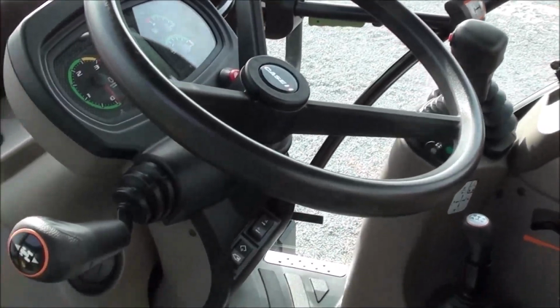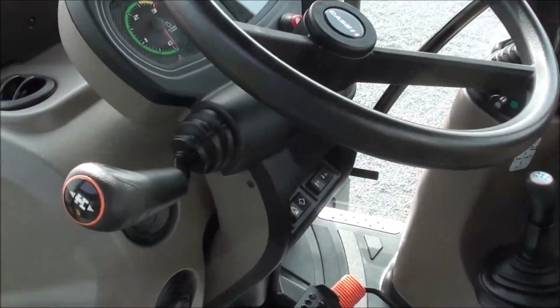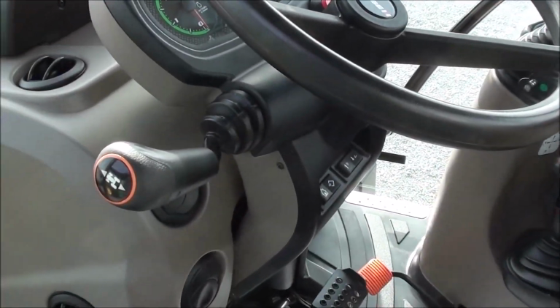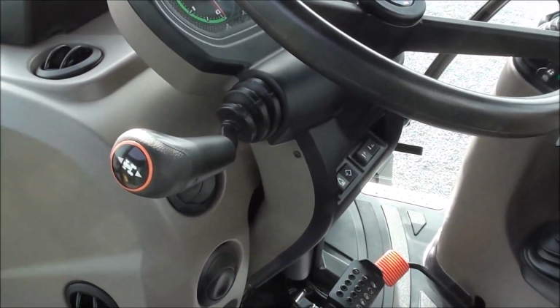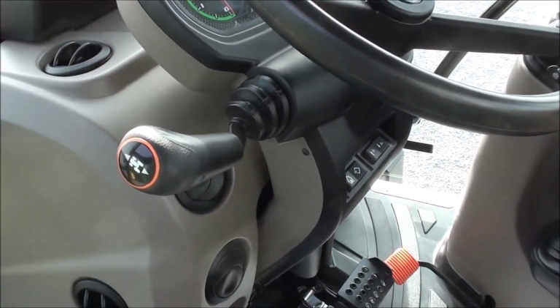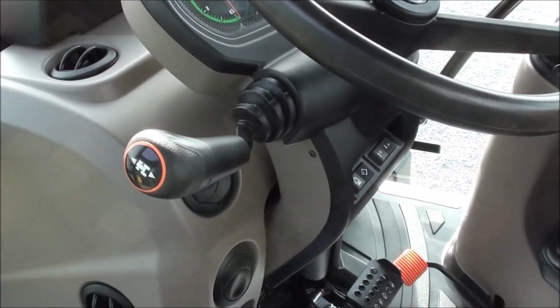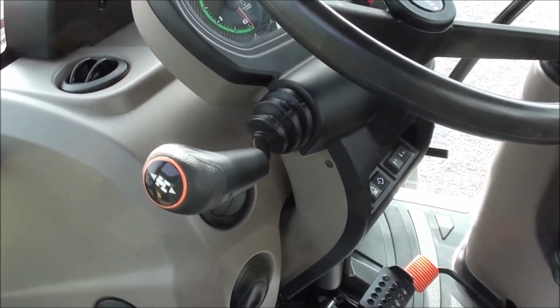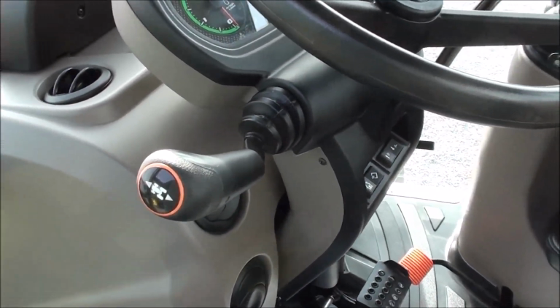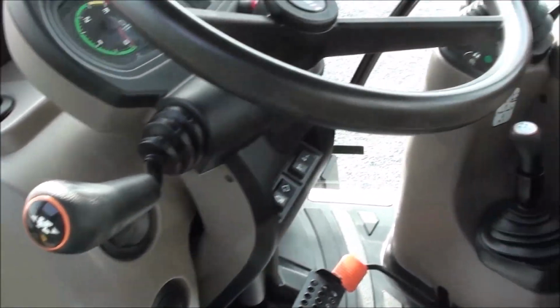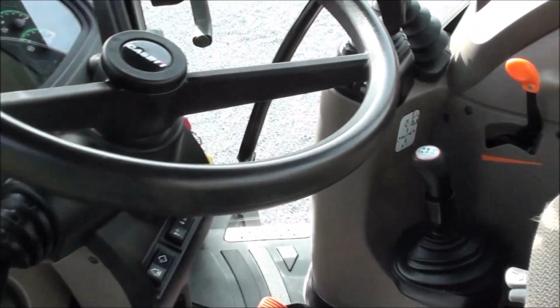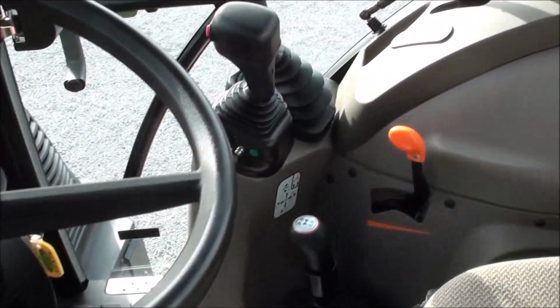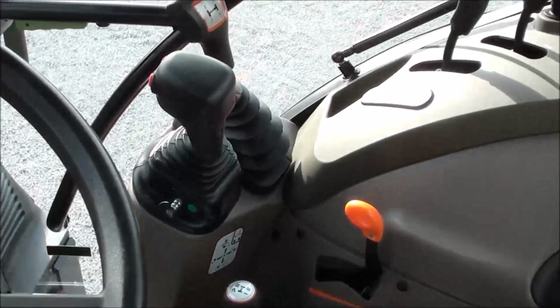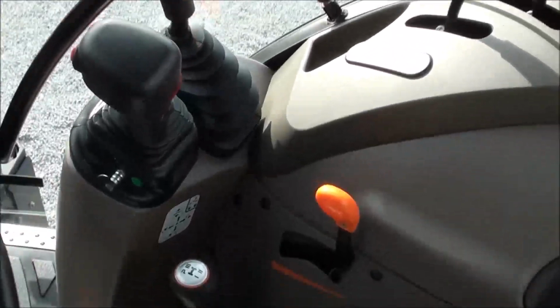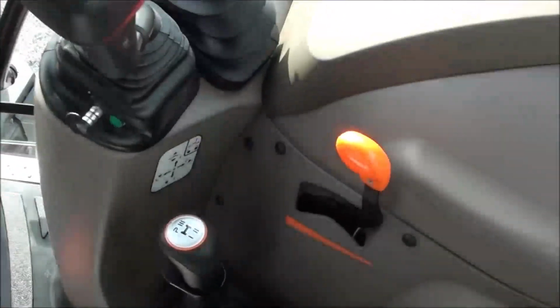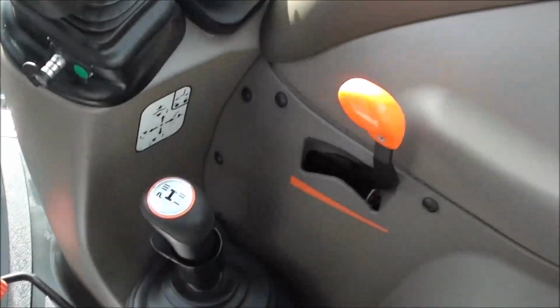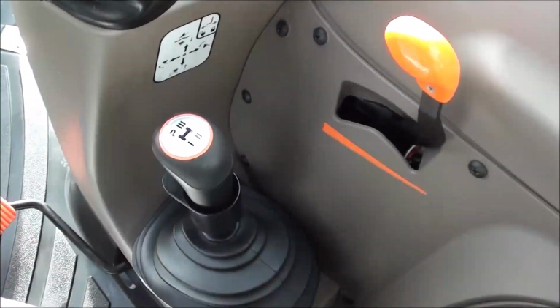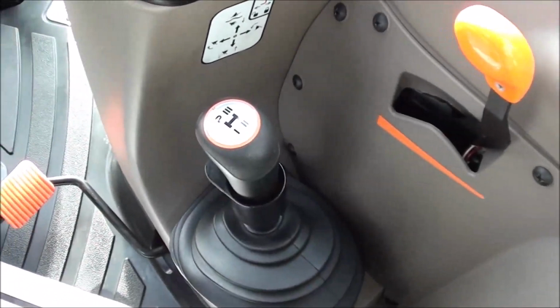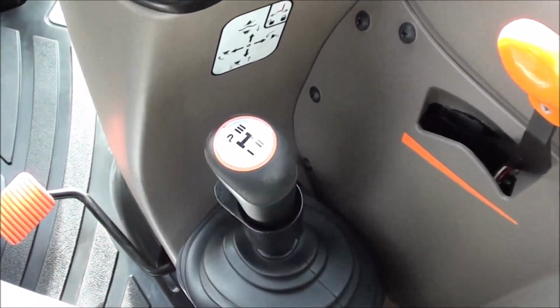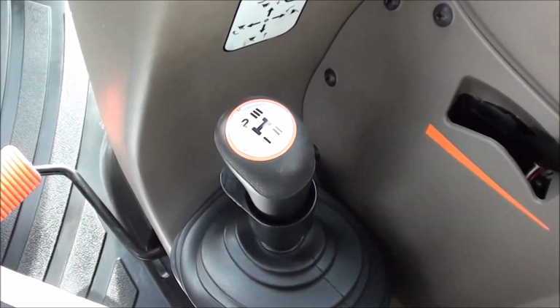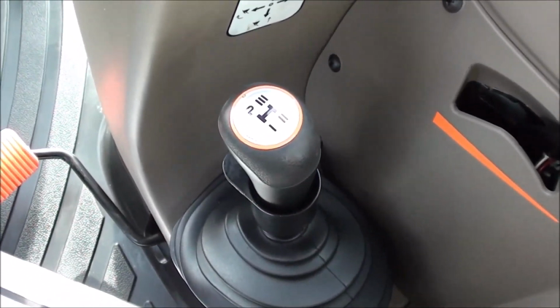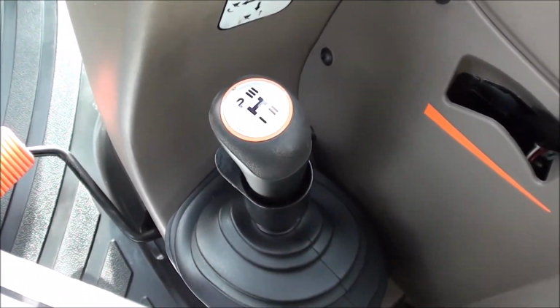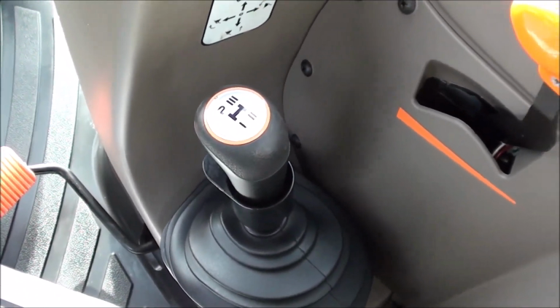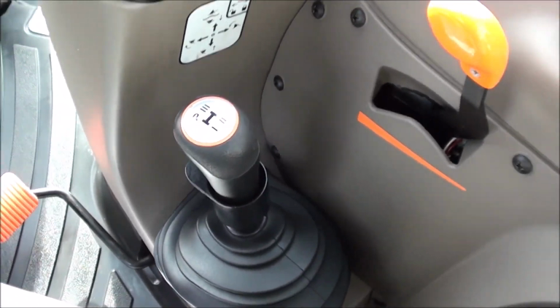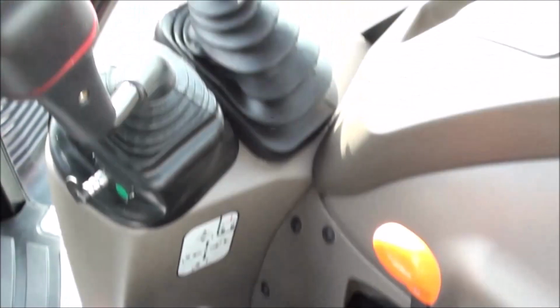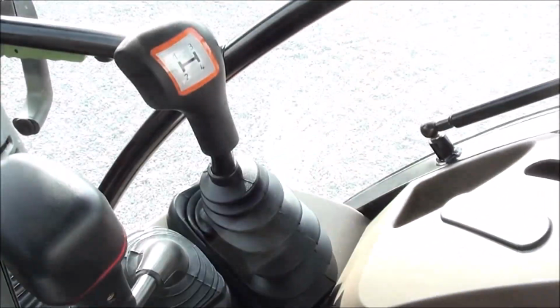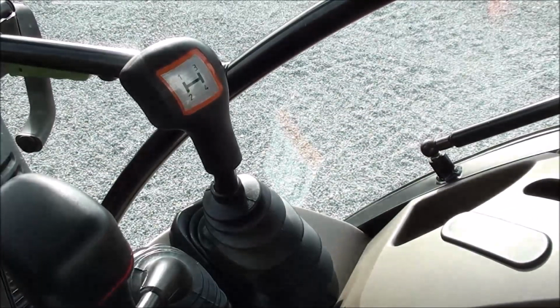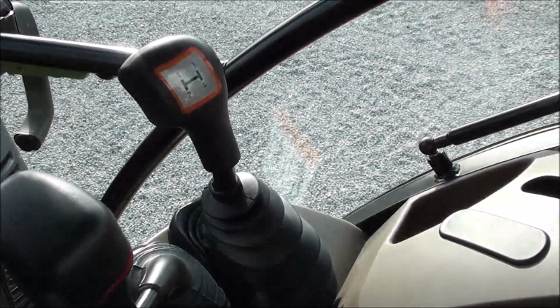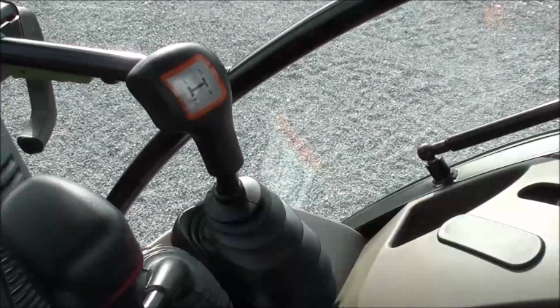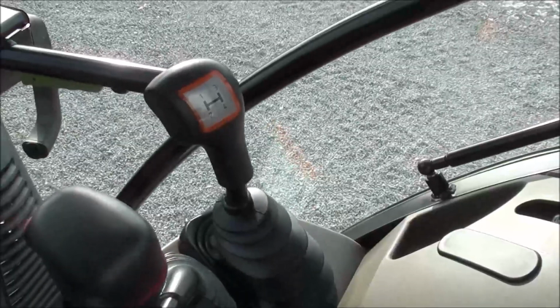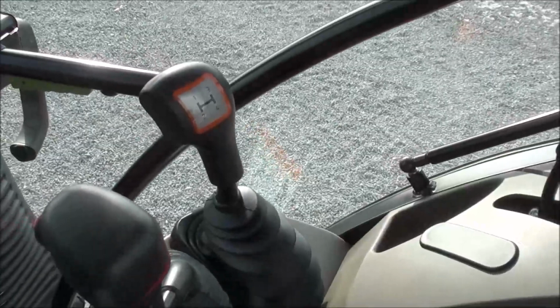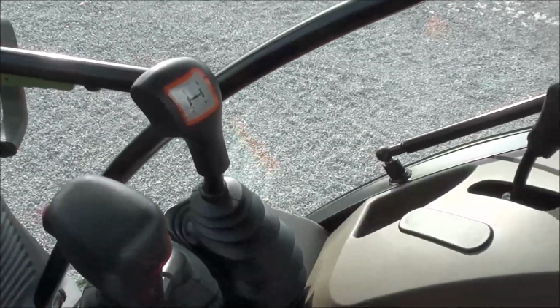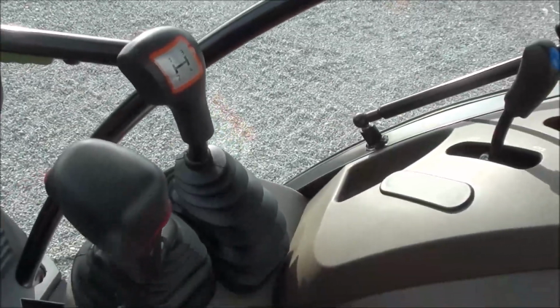The left hand power shuttle allows you to change direction without clutching. The tractor has a 12 speed transmission. You've got three ranges on the short lever and then four synchronized gears up top, giving you a total of 12 speeds.